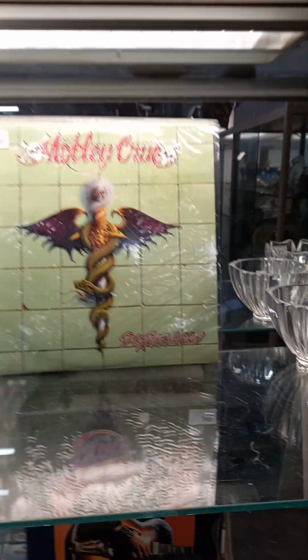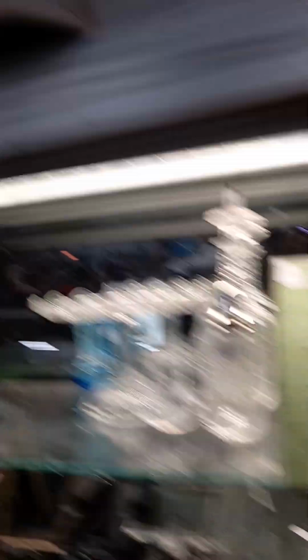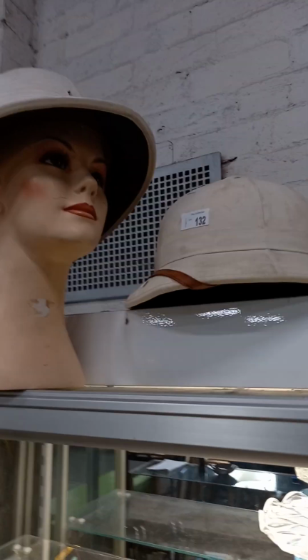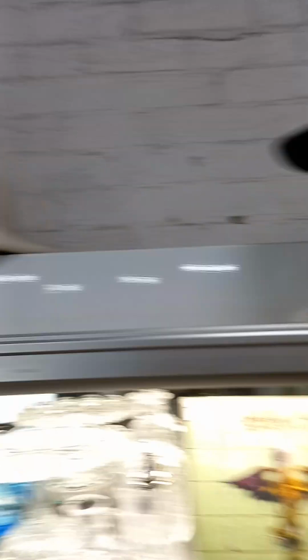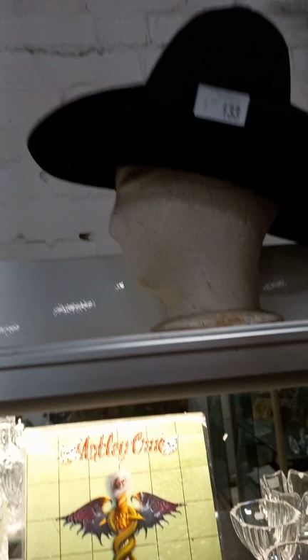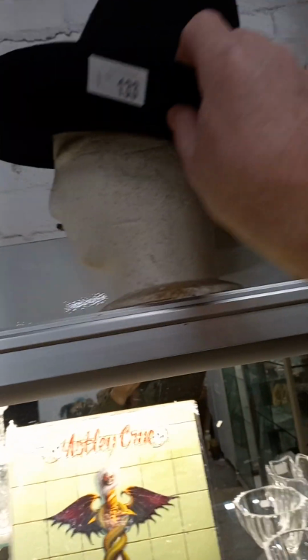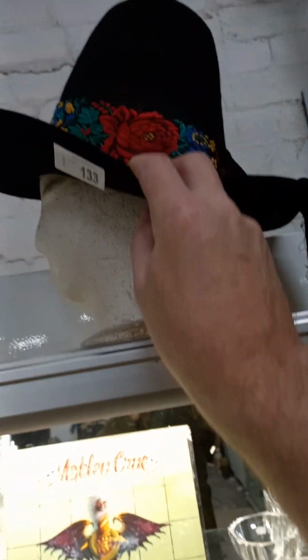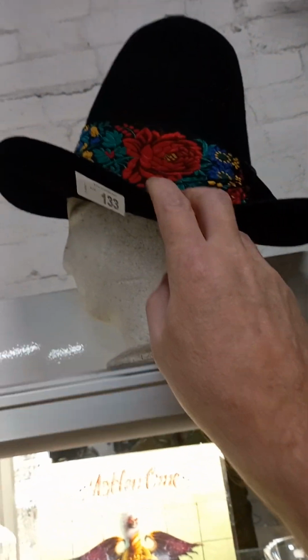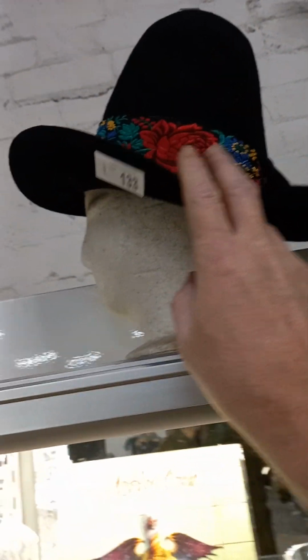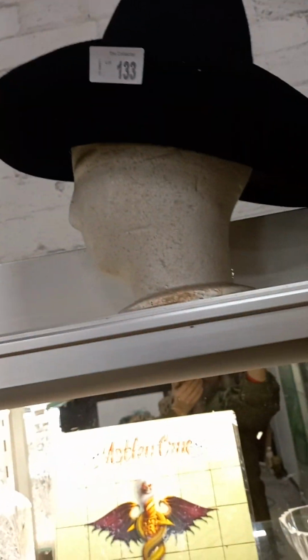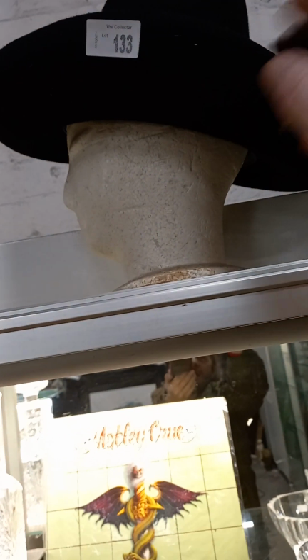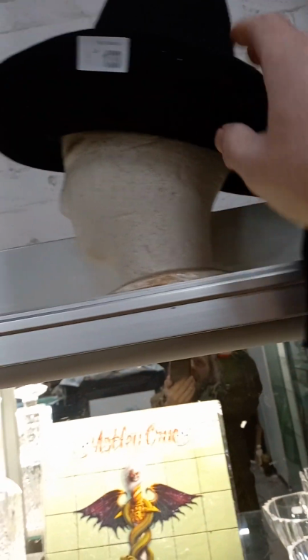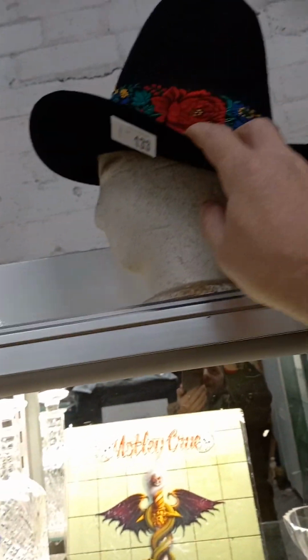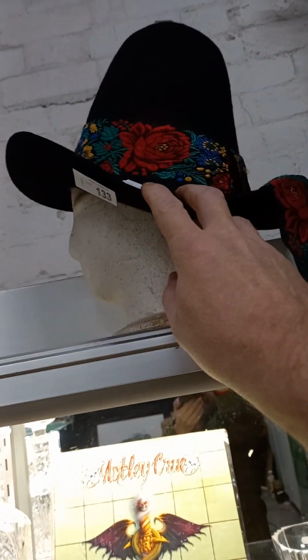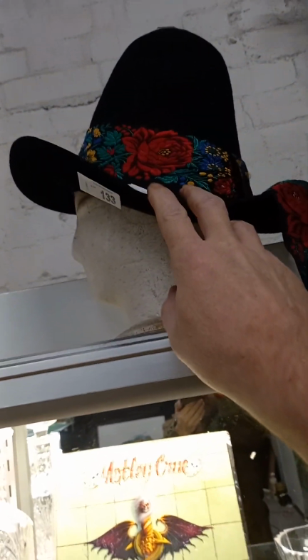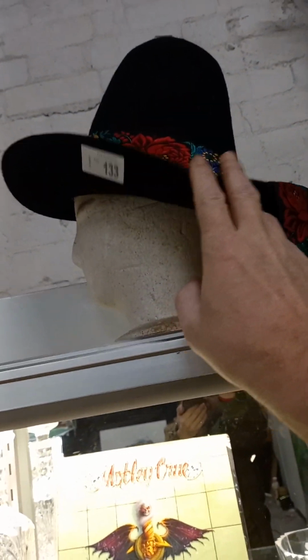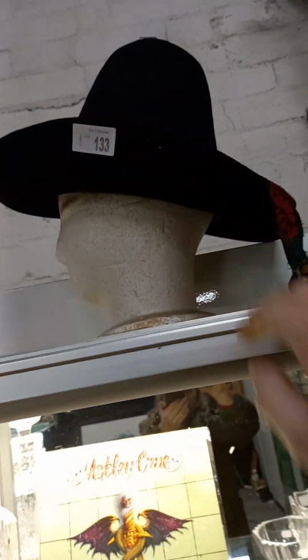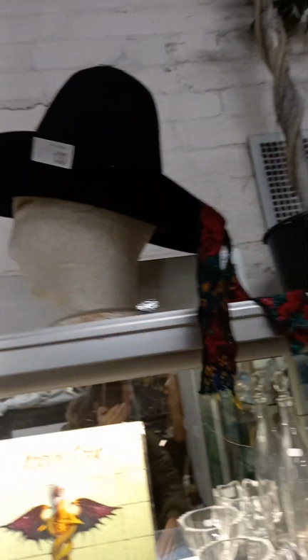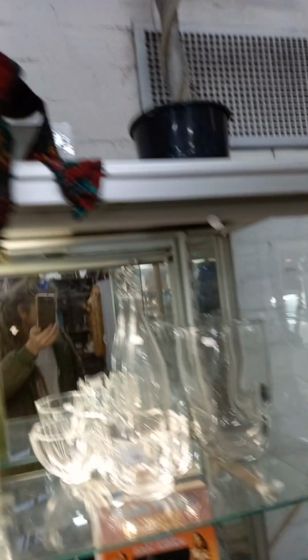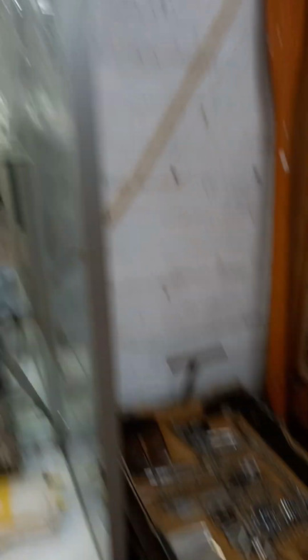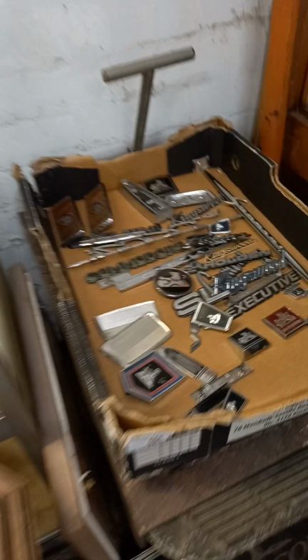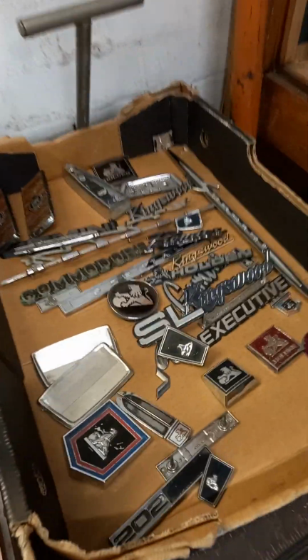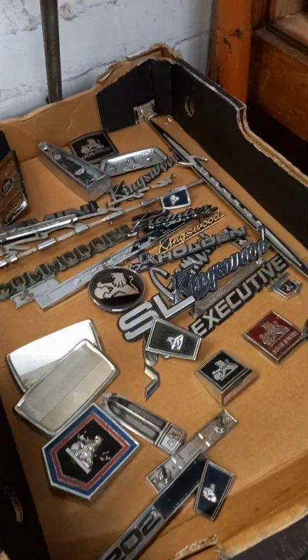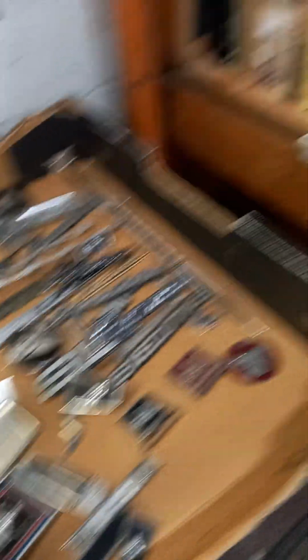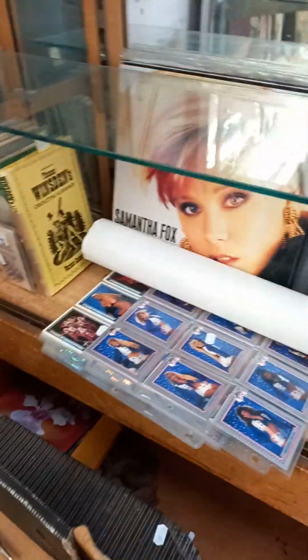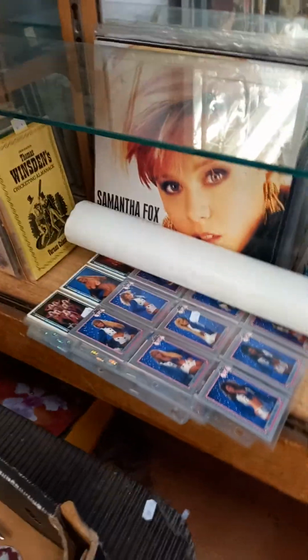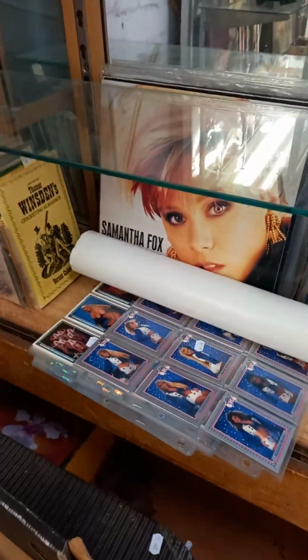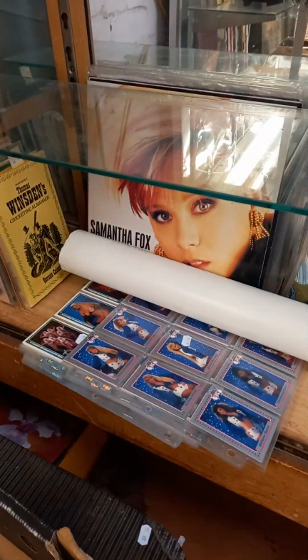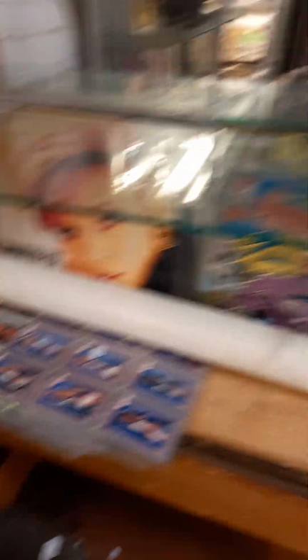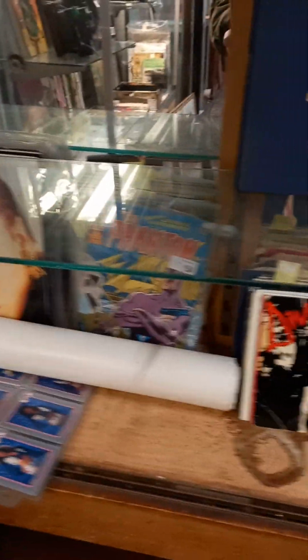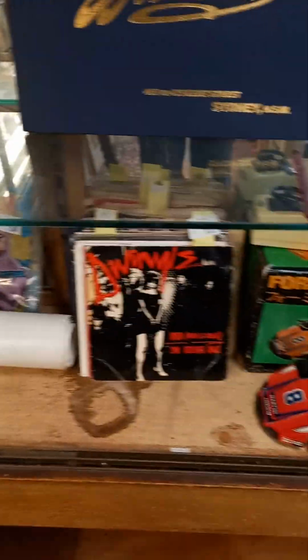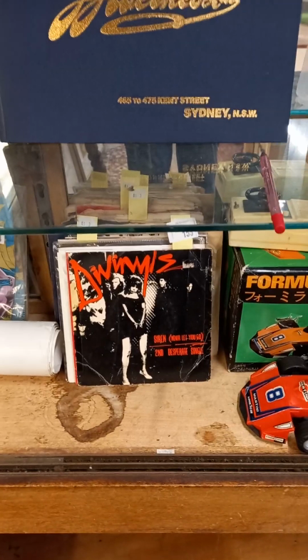Some more pith helmets. This is a ripper — this little felt hat there with a lovely embroidered sort of hat band. It reminds me of Jimi Hendrix or something. Holden badges. Samantha Fox, Colette and other records. Phantom comics. Australian singles.